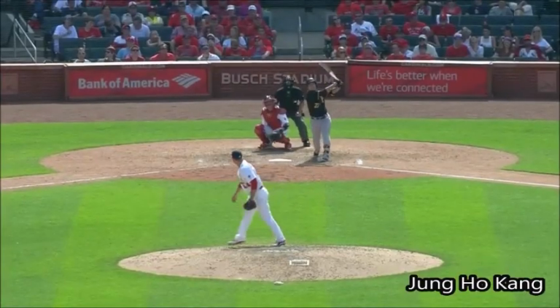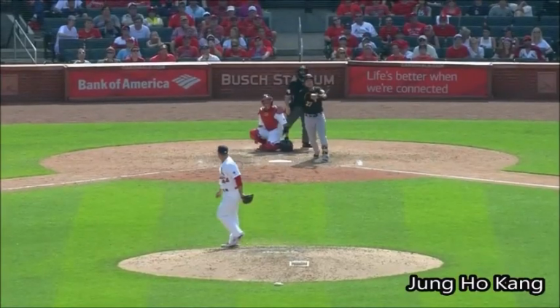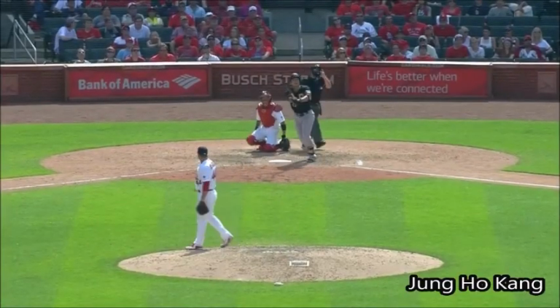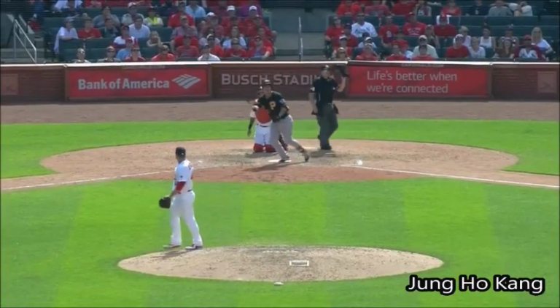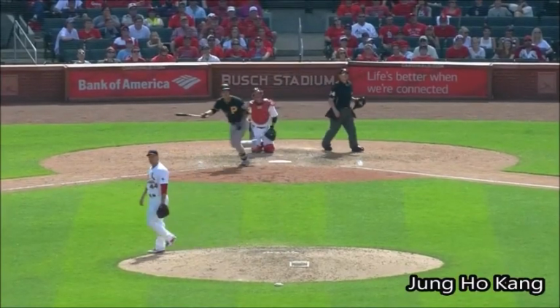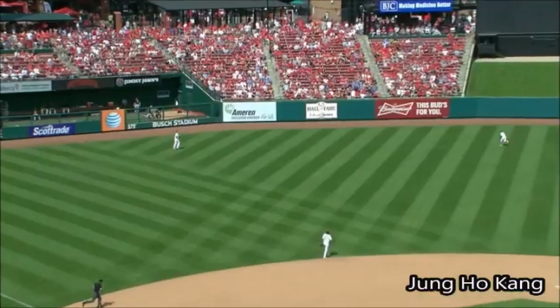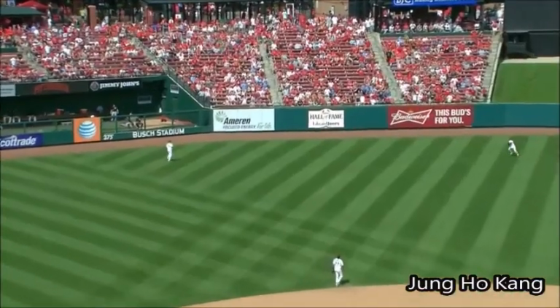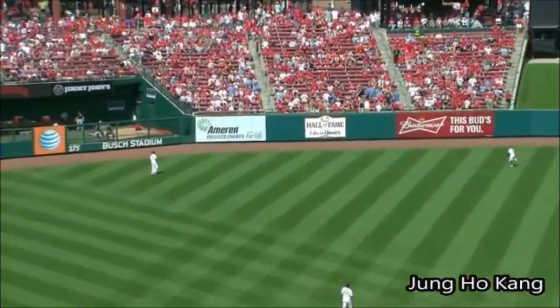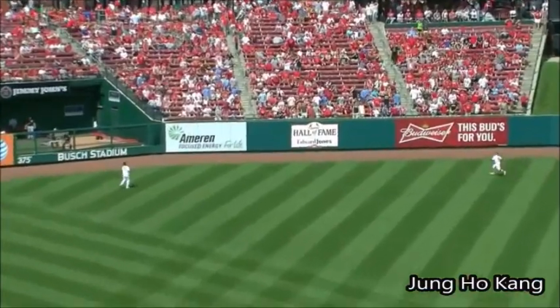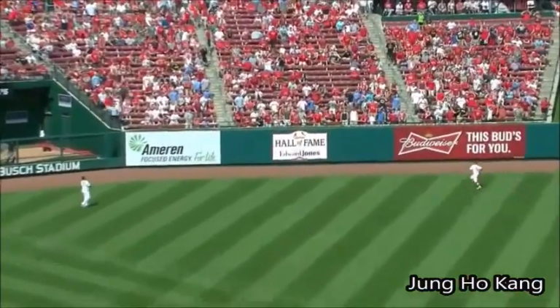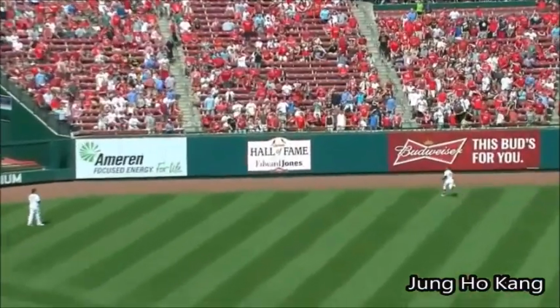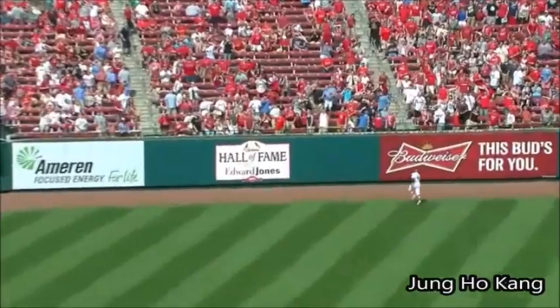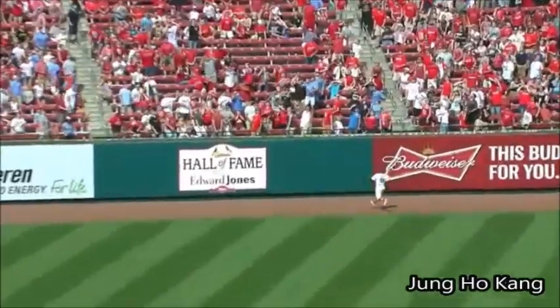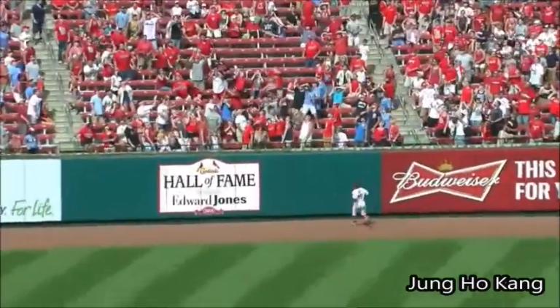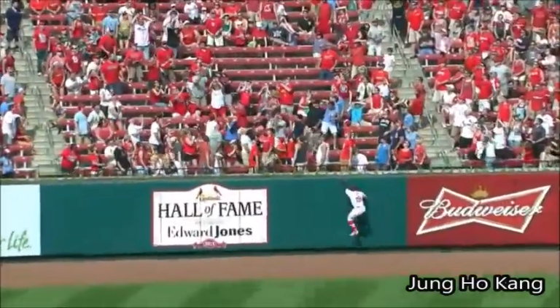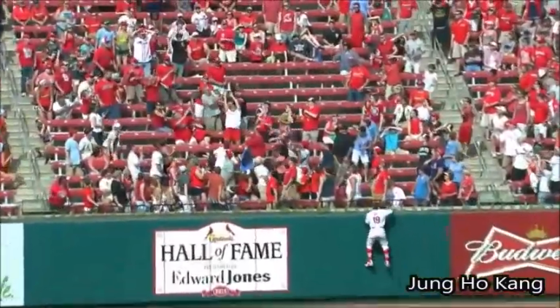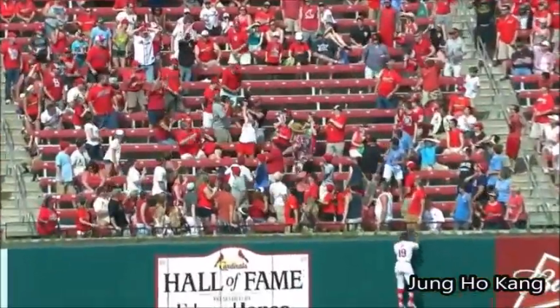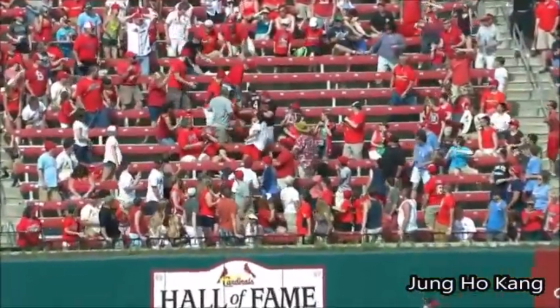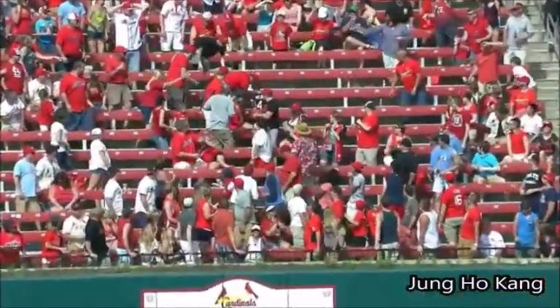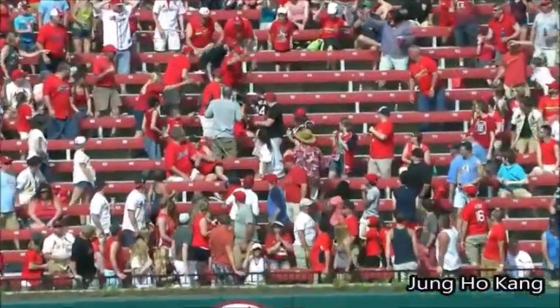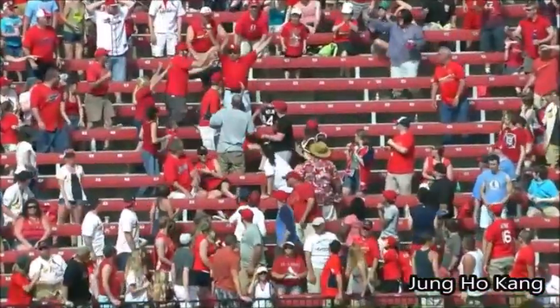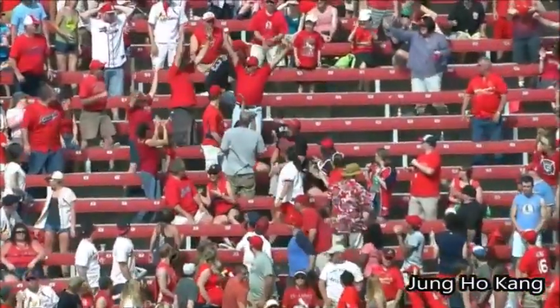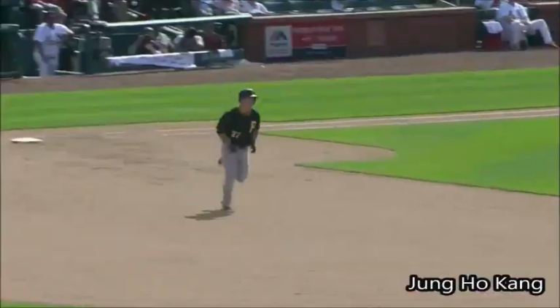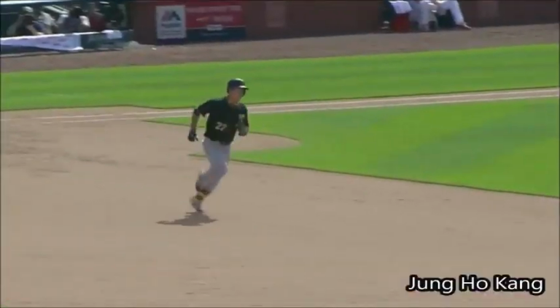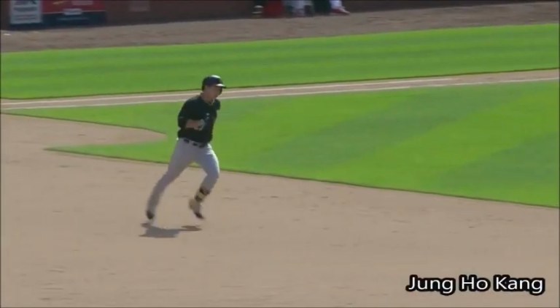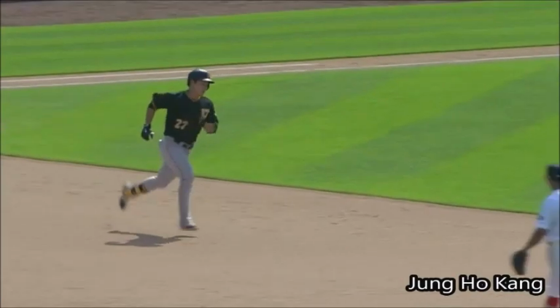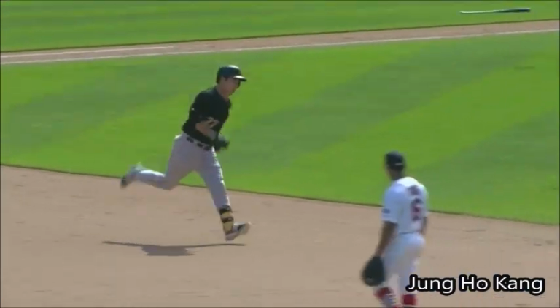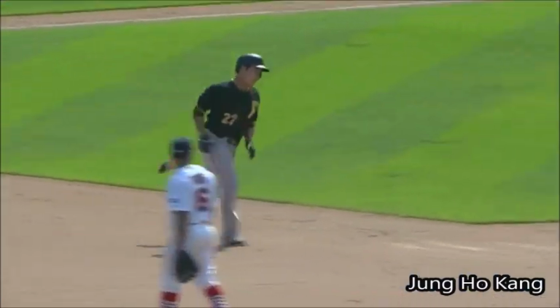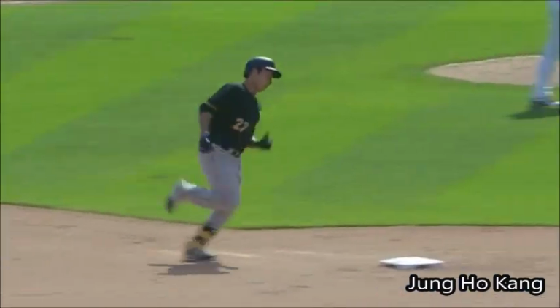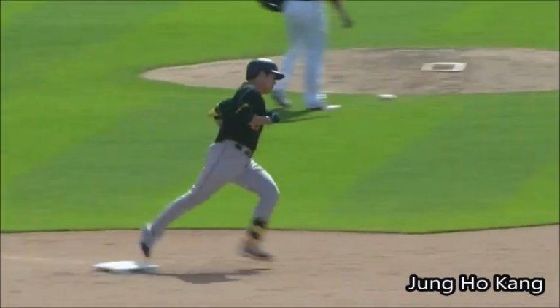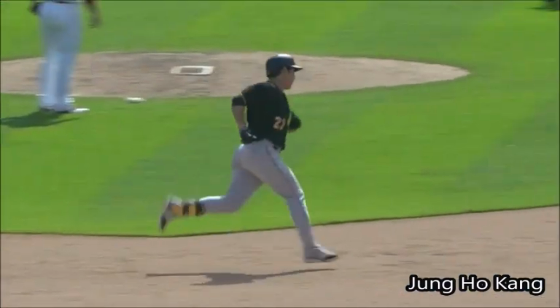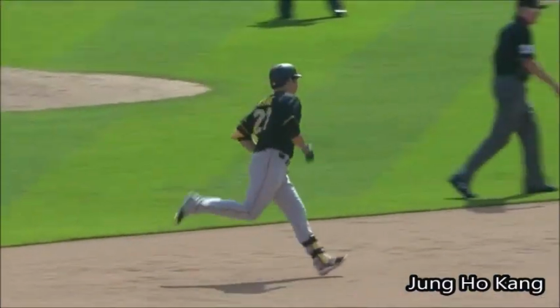And Jung Ho hits this one in the air to deep left center field. Back it goes! It is gone! A game-tying home run! Jung Ho with a bottle of rum!